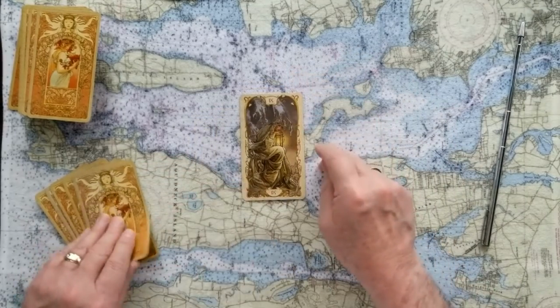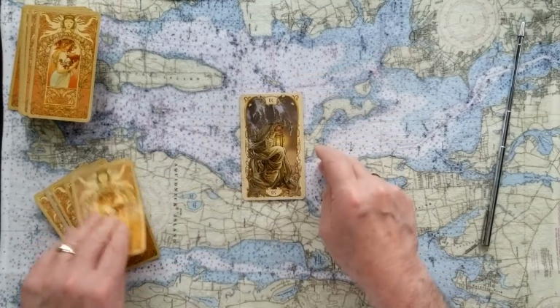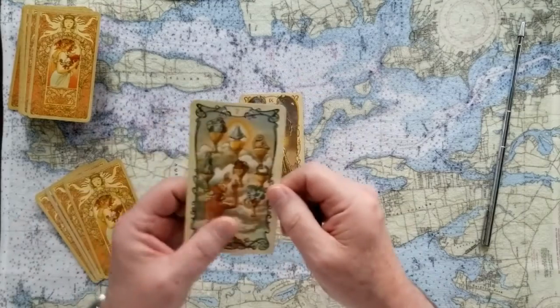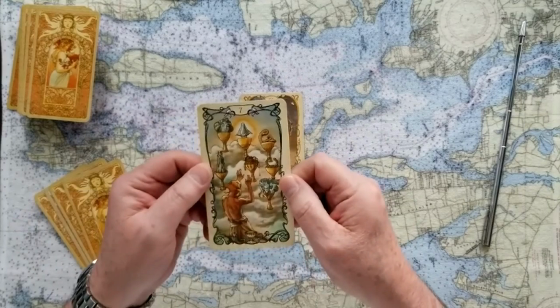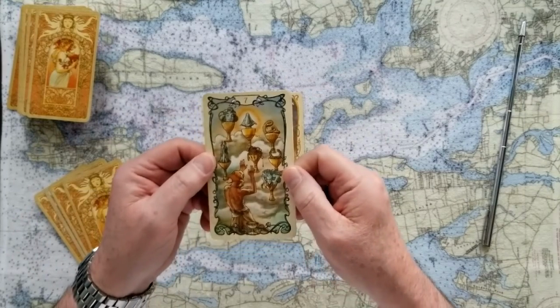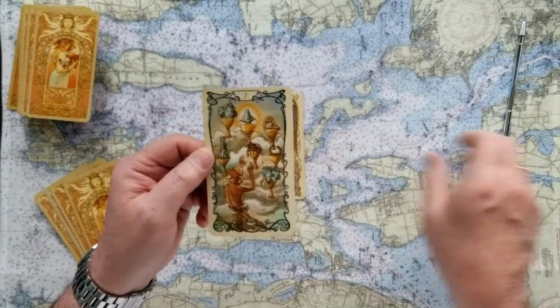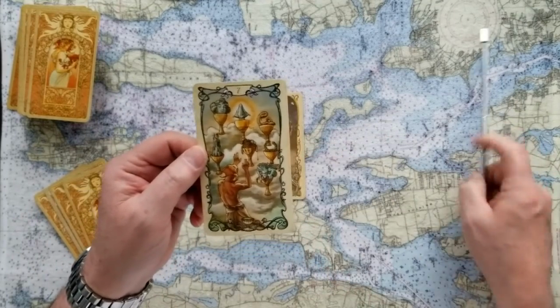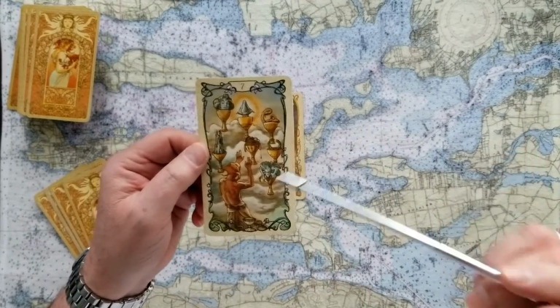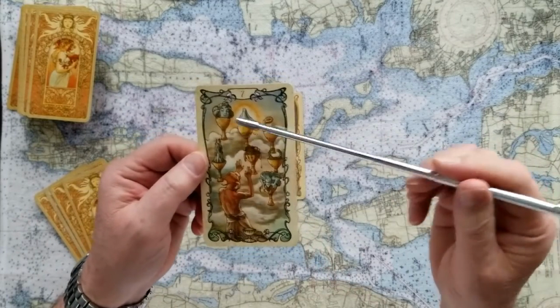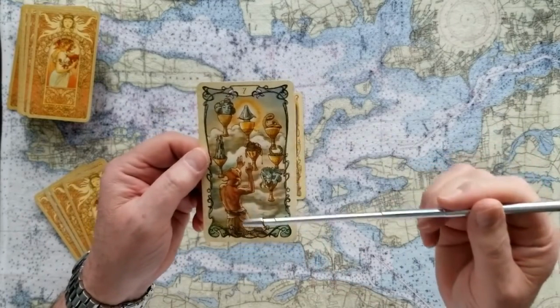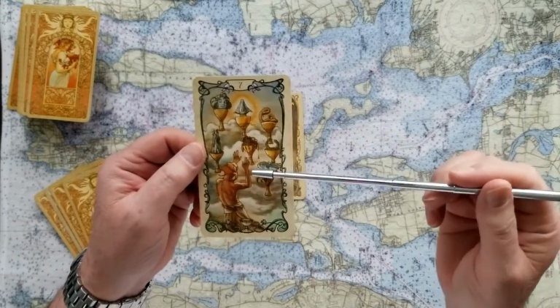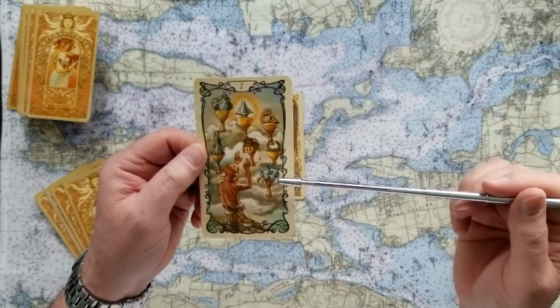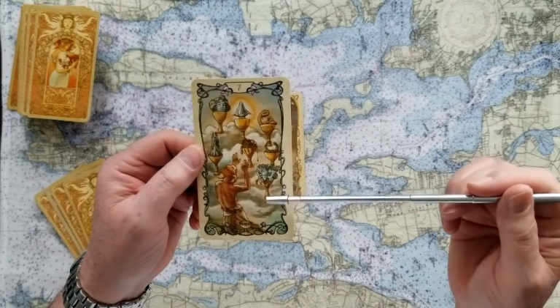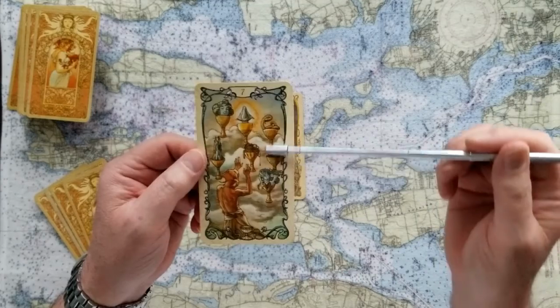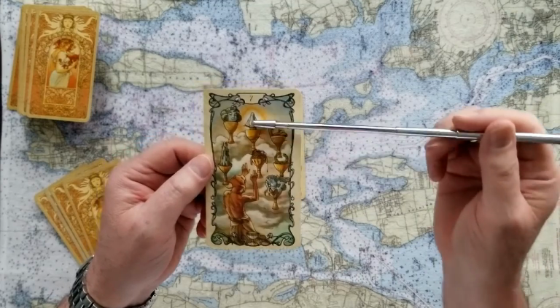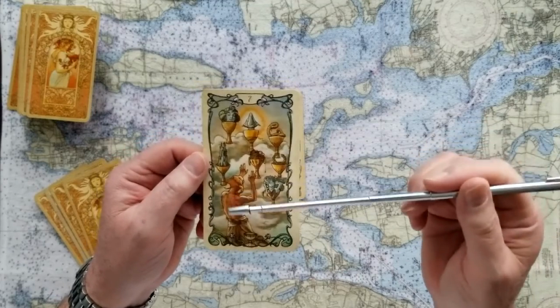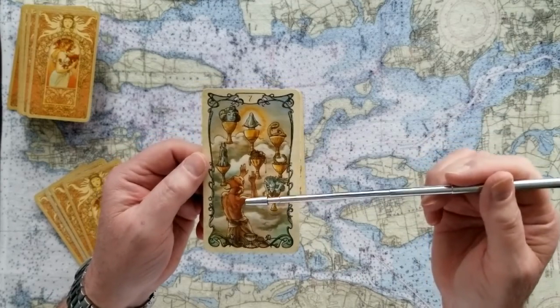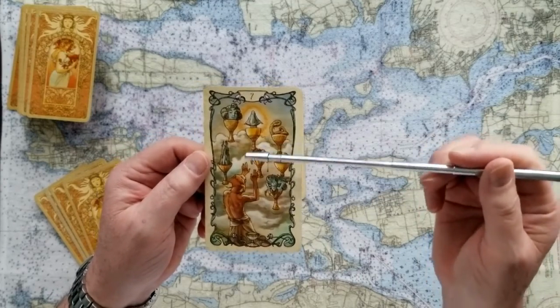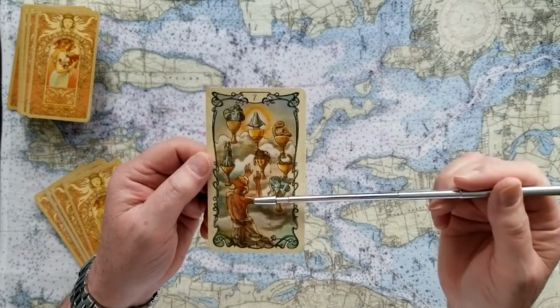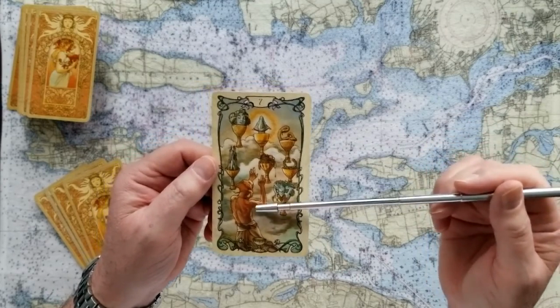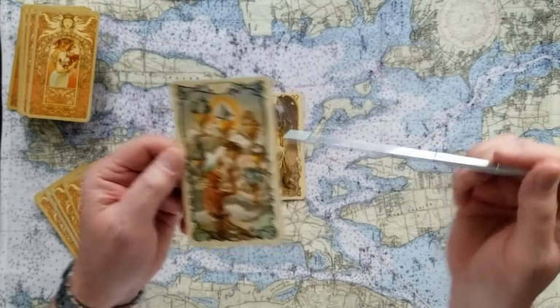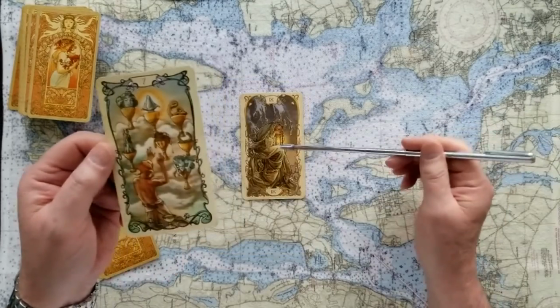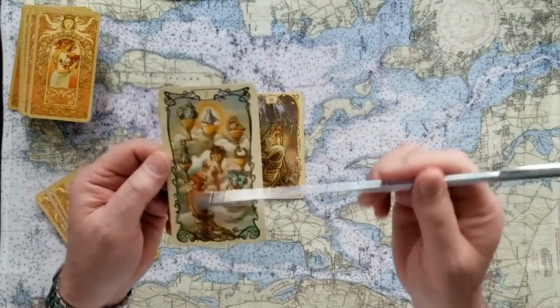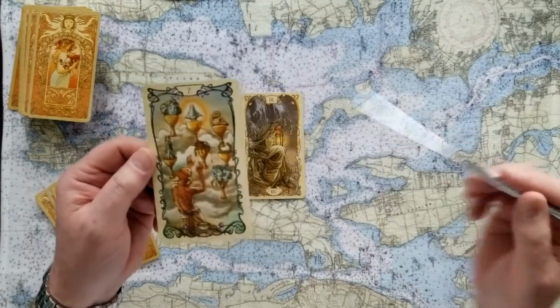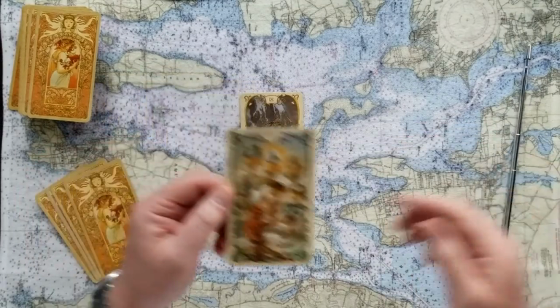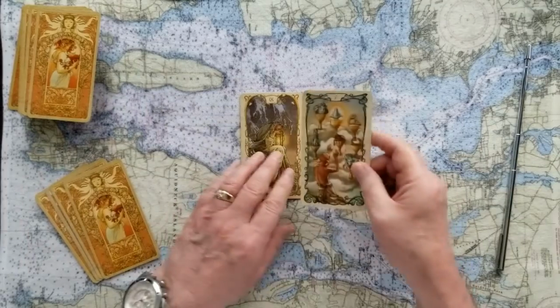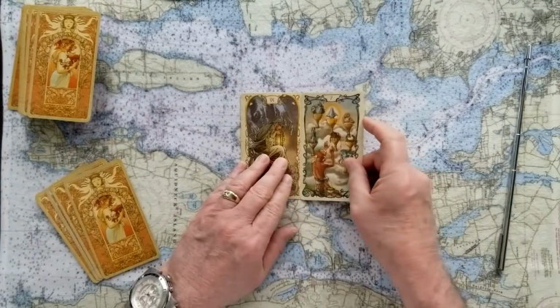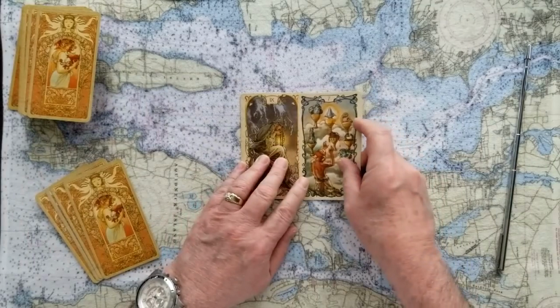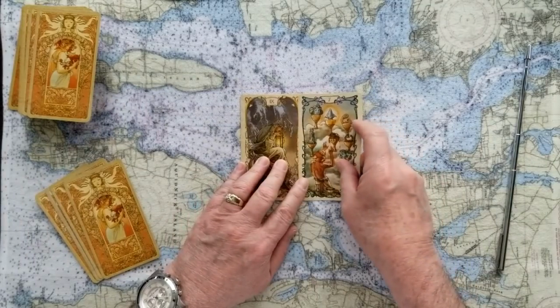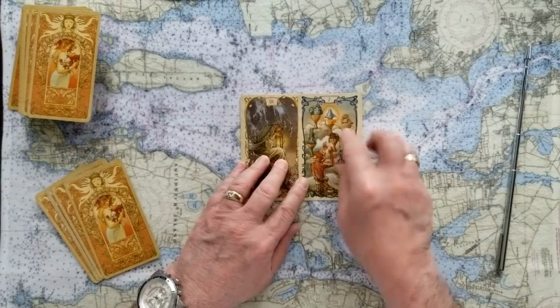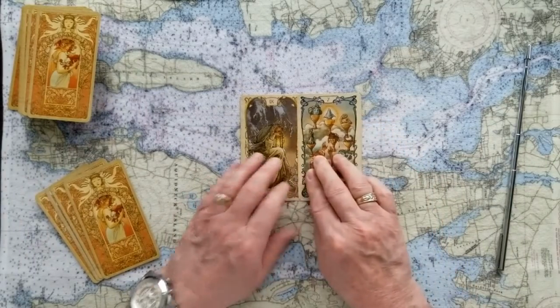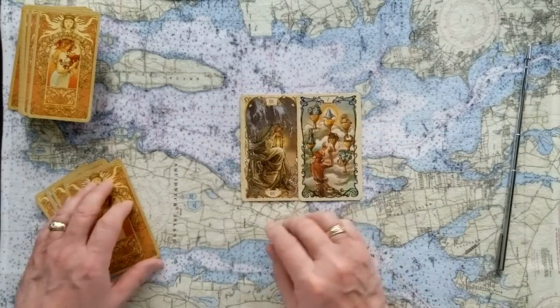The challenge to that, with the Seven of Cups — look, there's lots of choices. Illusion and delusion. Cups are compassion, emotion. And so this Seven of Cups is telling you there's lots of things out here, lots of choices that you can make. Take a minute to understand what they are.